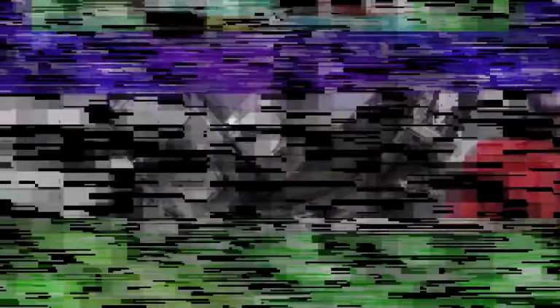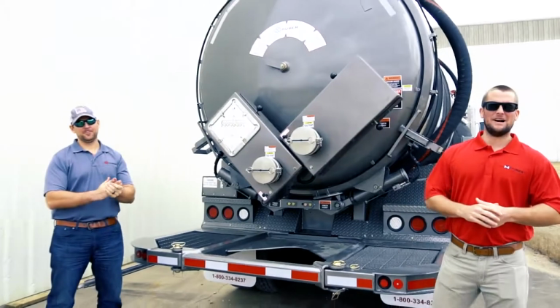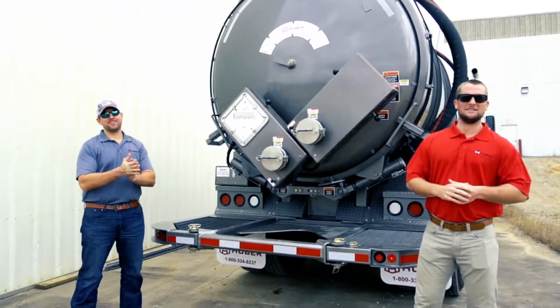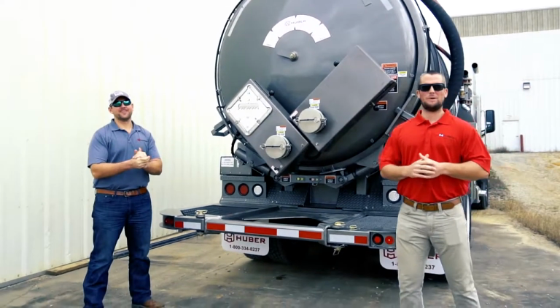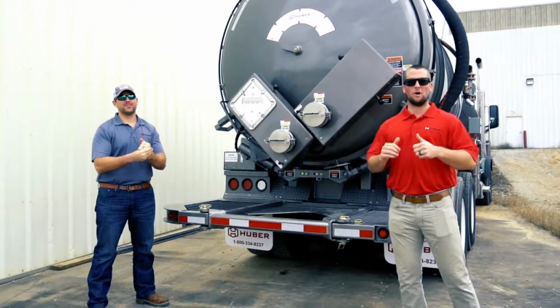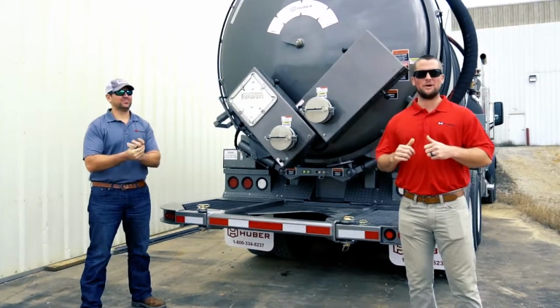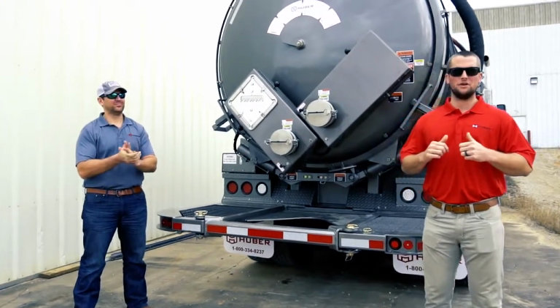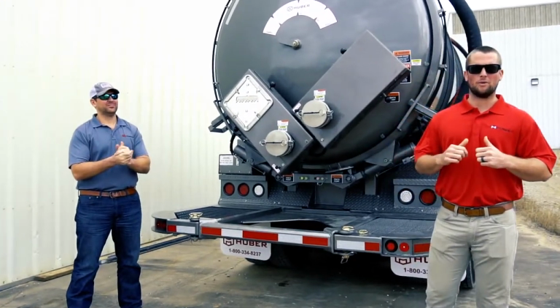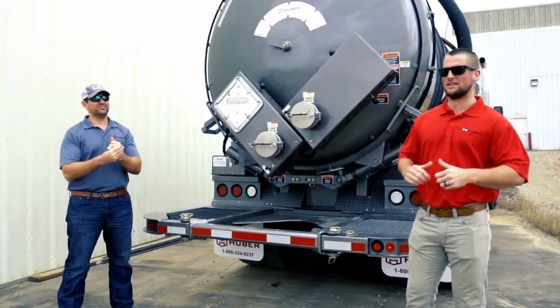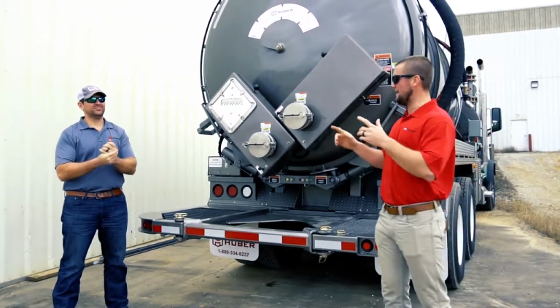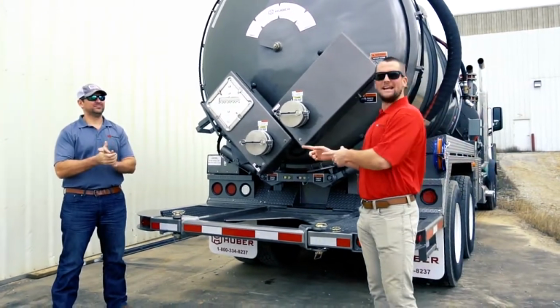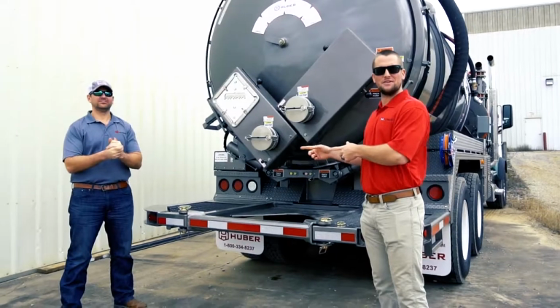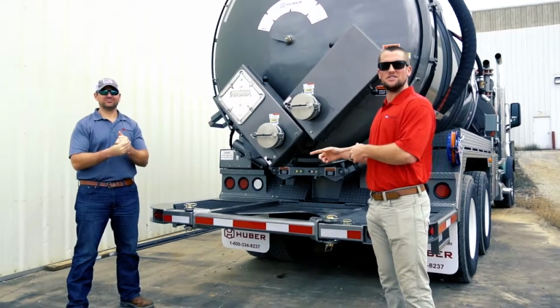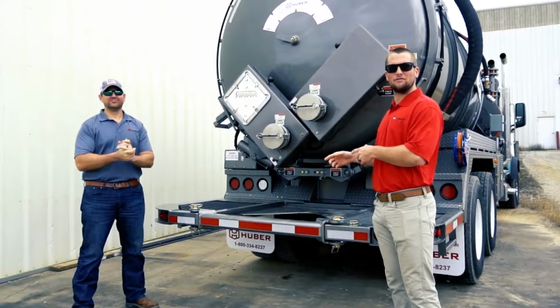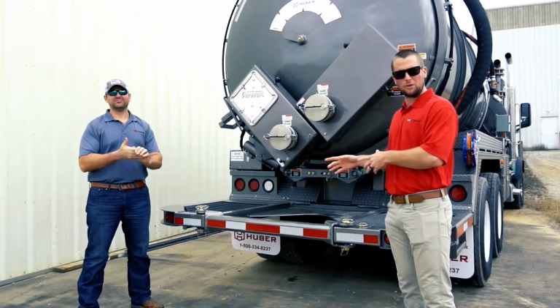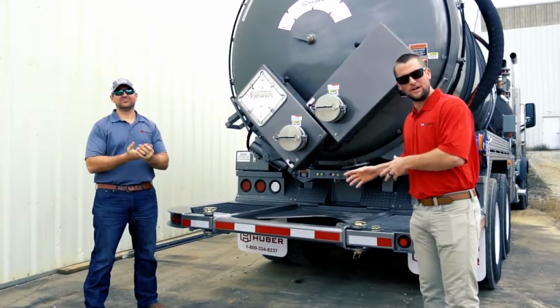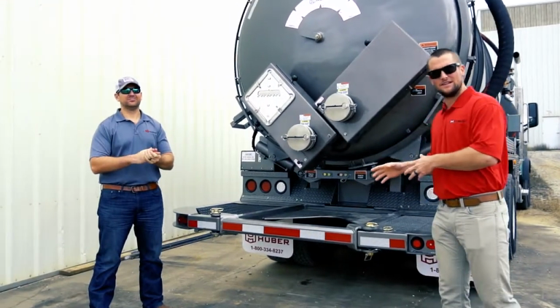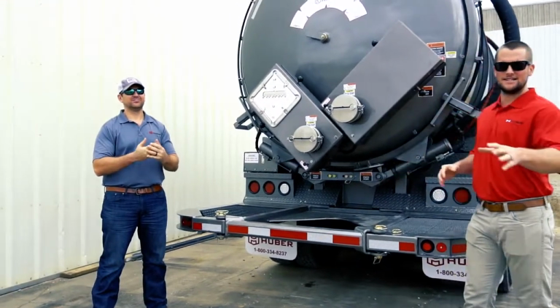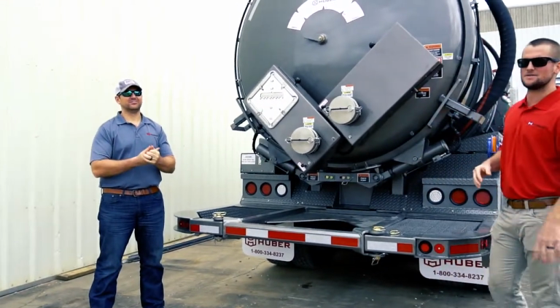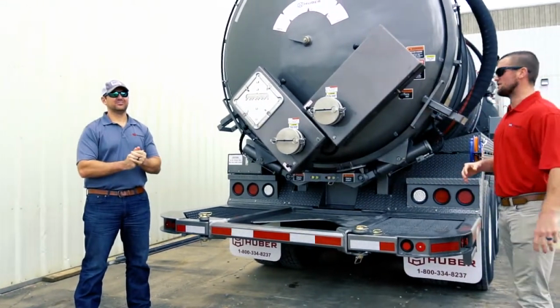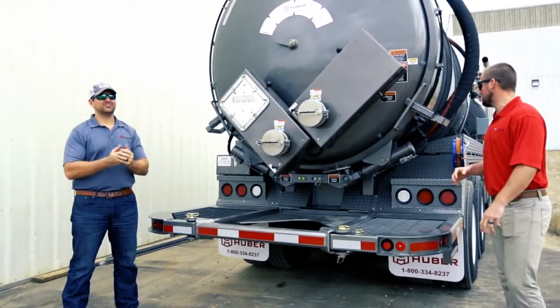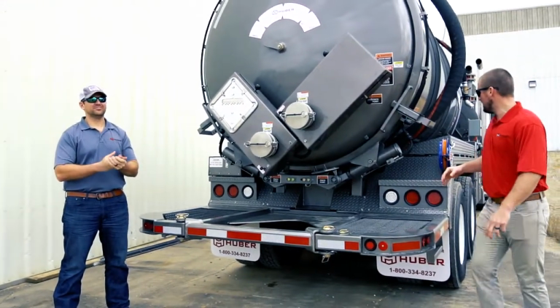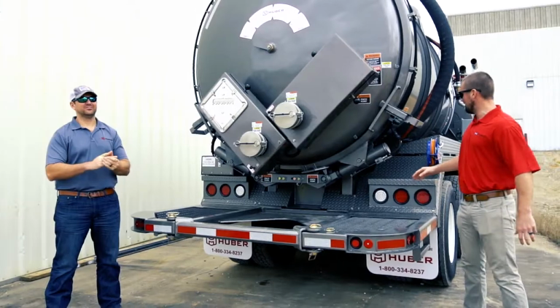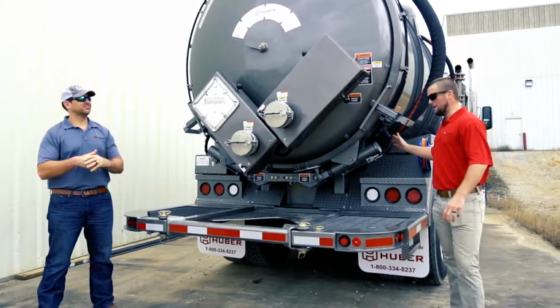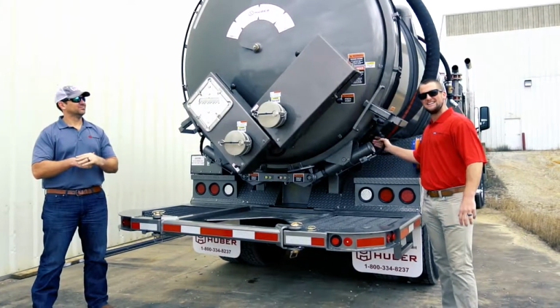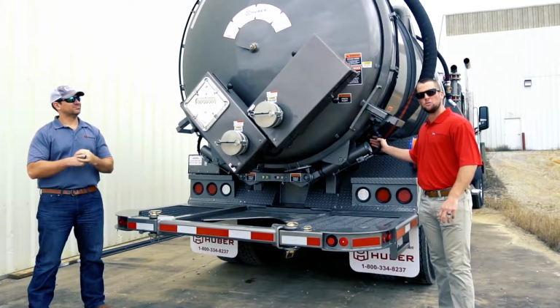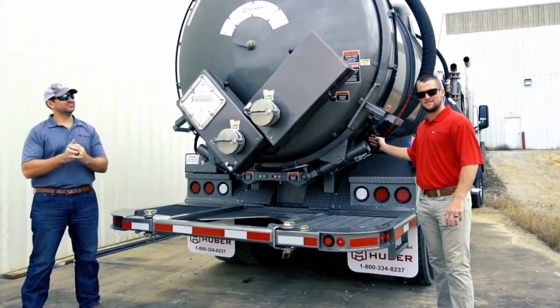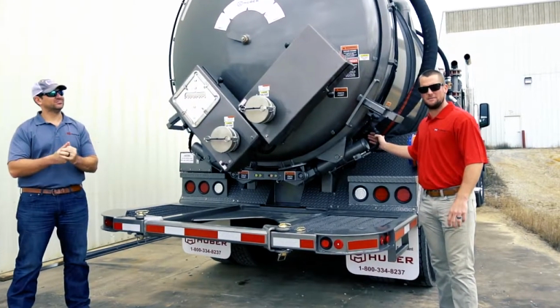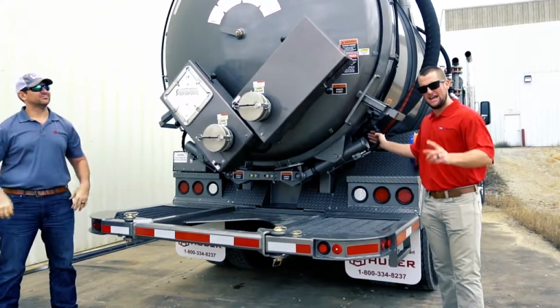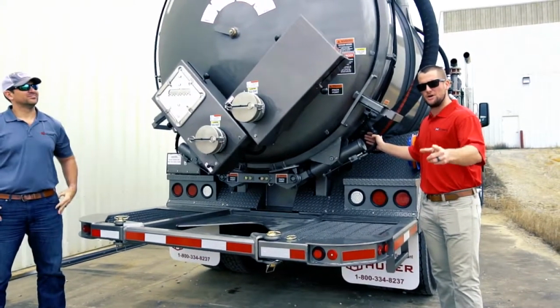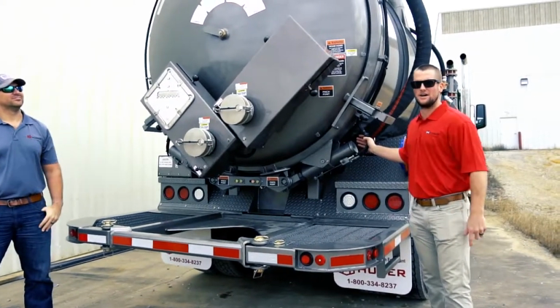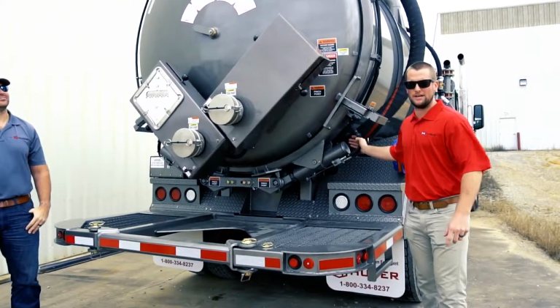Hey everybody, Blake Powell here, Marketing Director for Huber Corporation. I have Matt Hester, Head Engineer for Huber Corporation. Today he is going to be talking to us about the patented Huber Lock system and showing us how it operates.